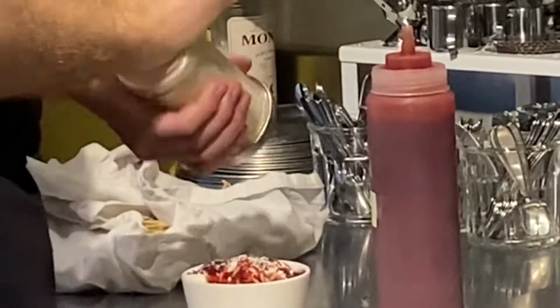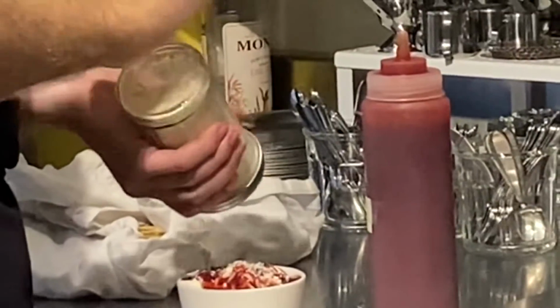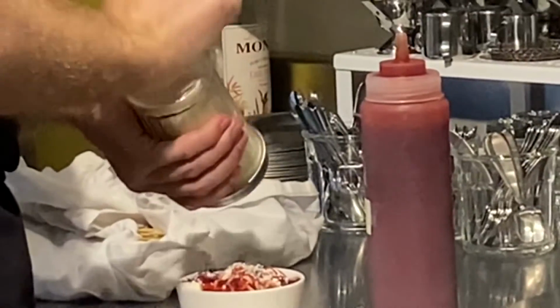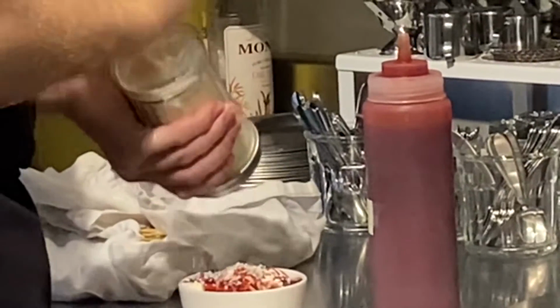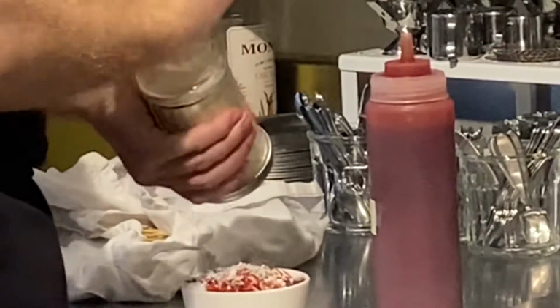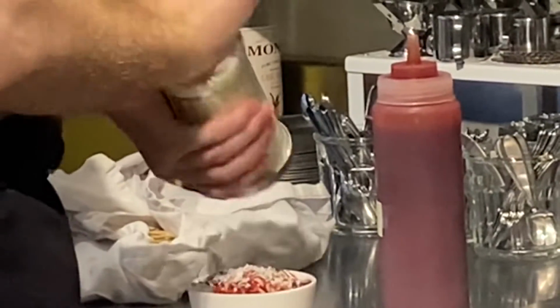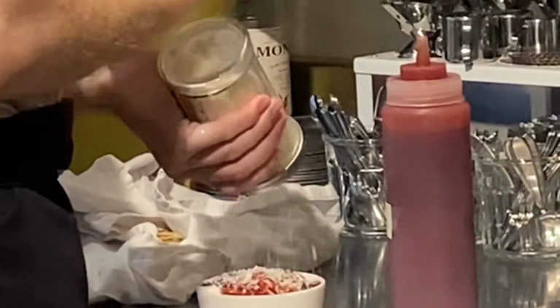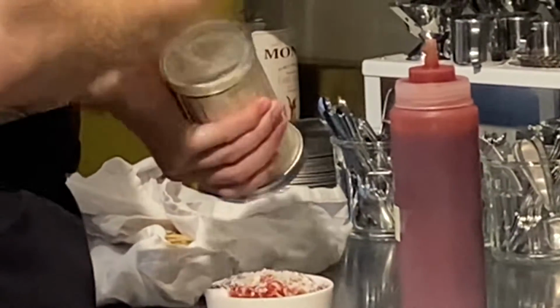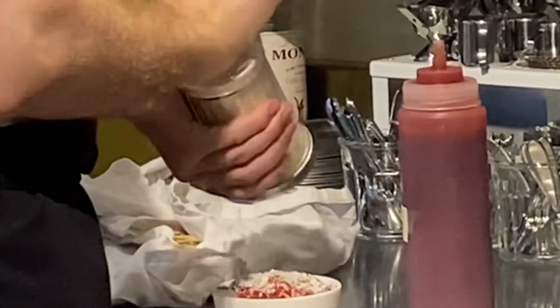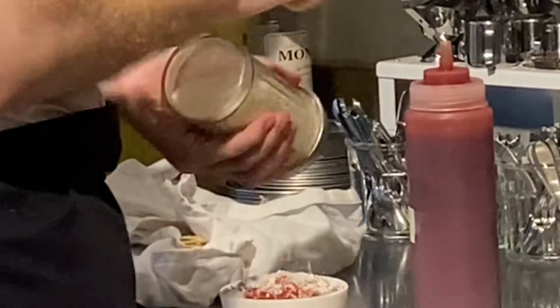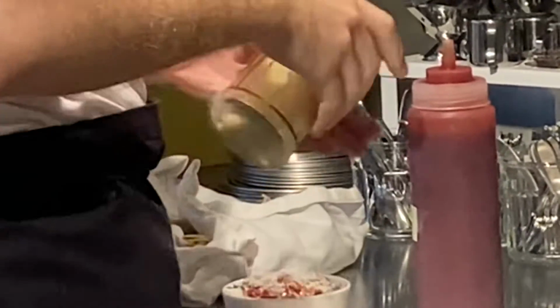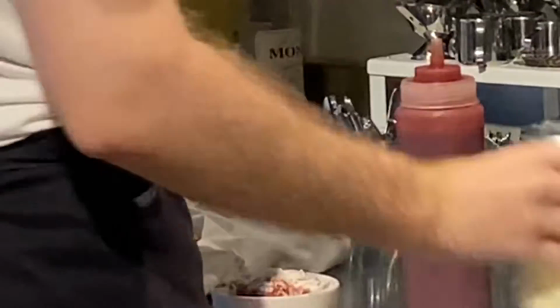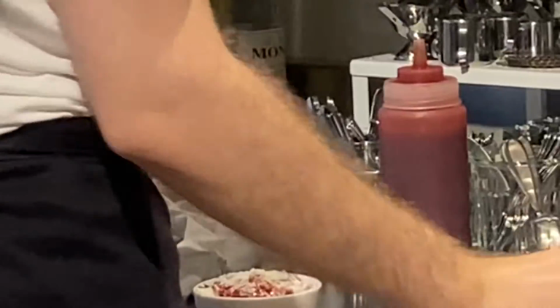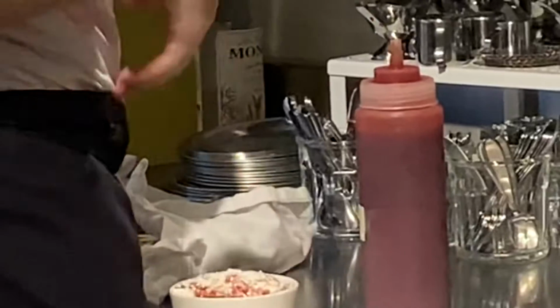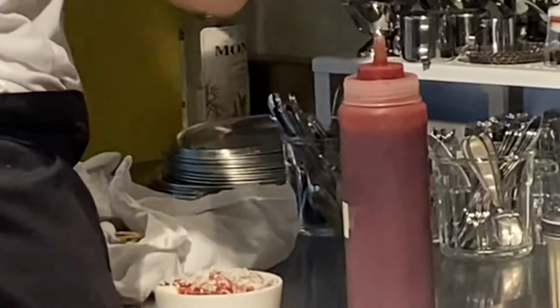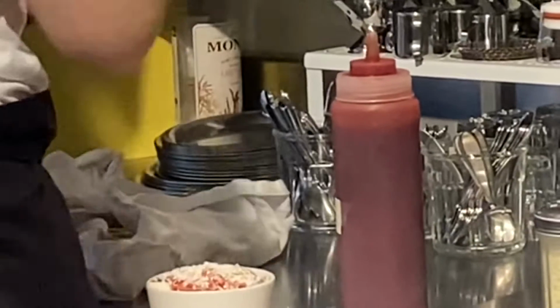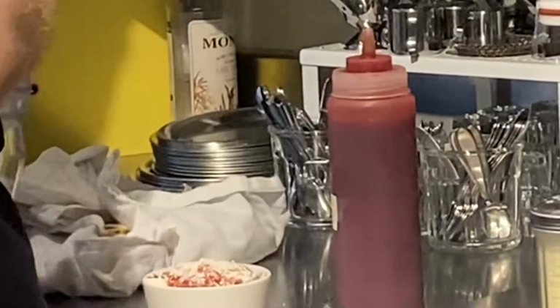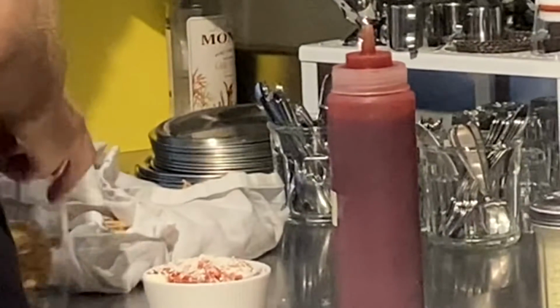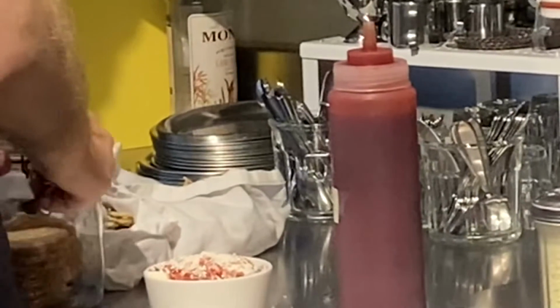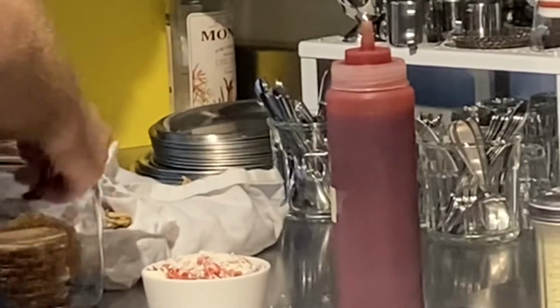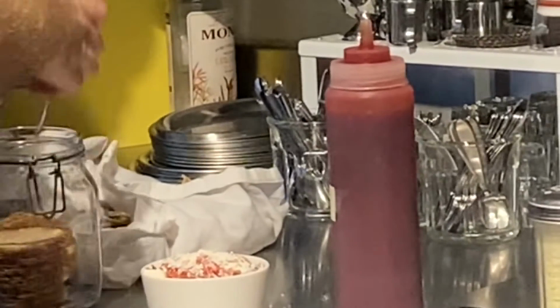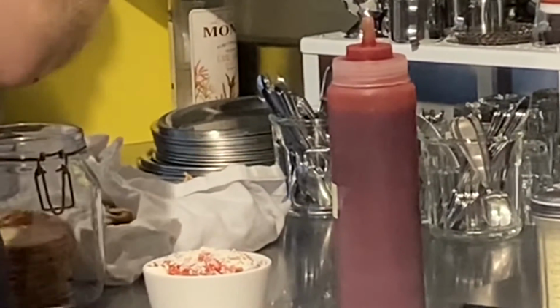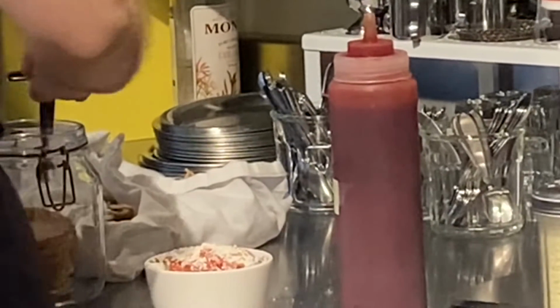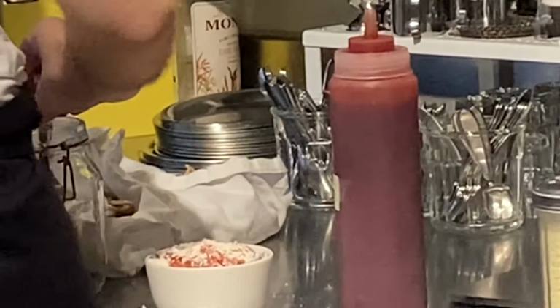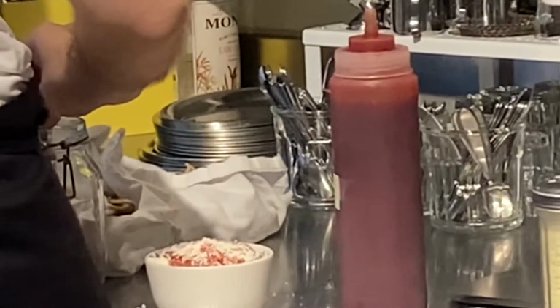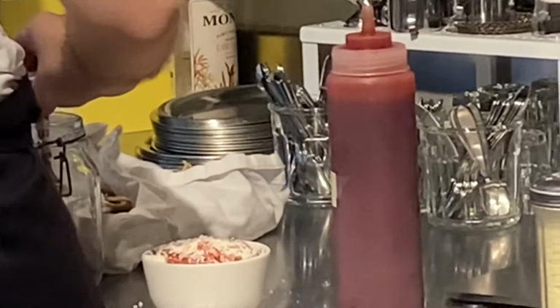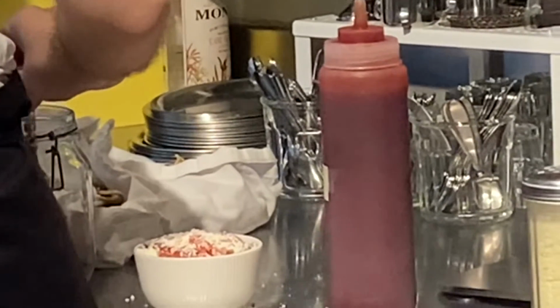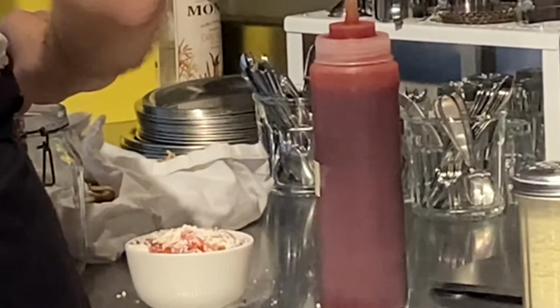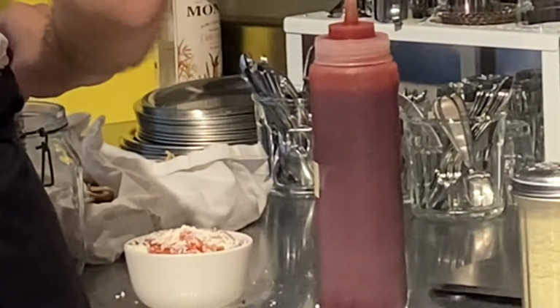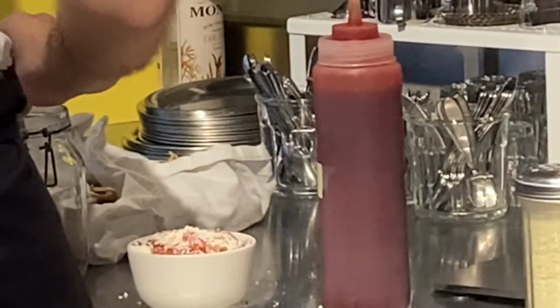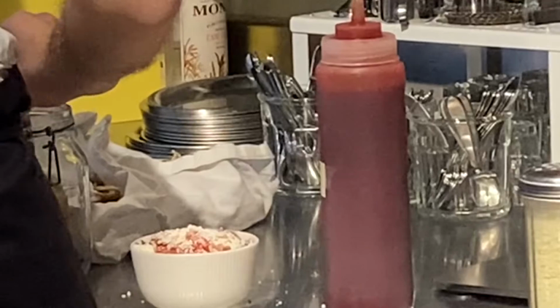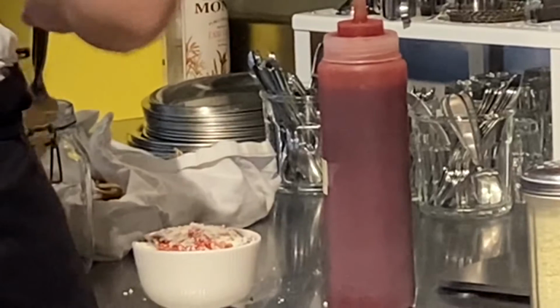Now, to top it all off, instead of Italian bread, they put a cookie. I can hear everybody saying, I want spaghetti for dinner — I want this type of spaghetti!